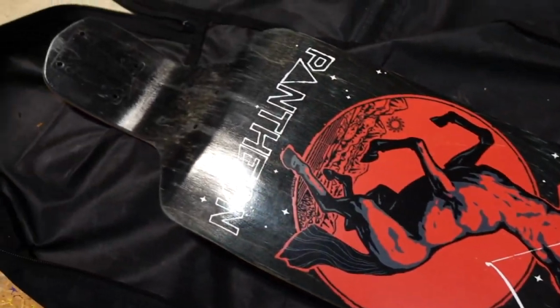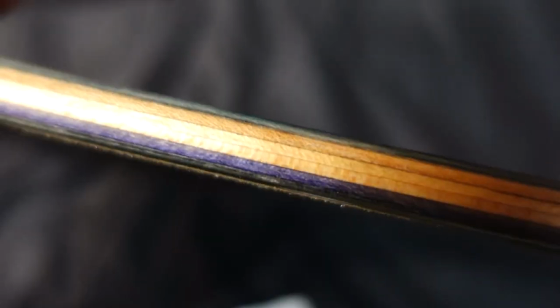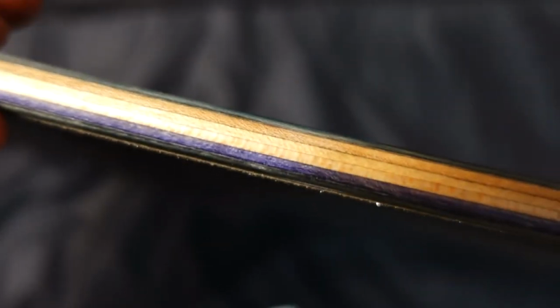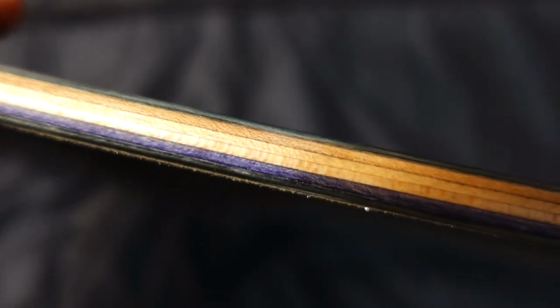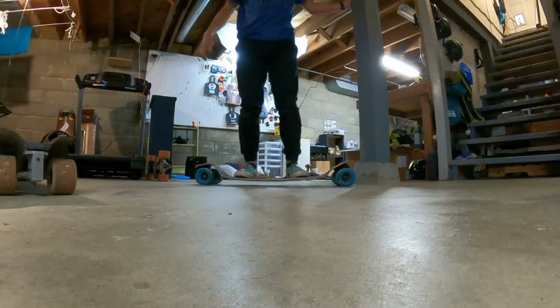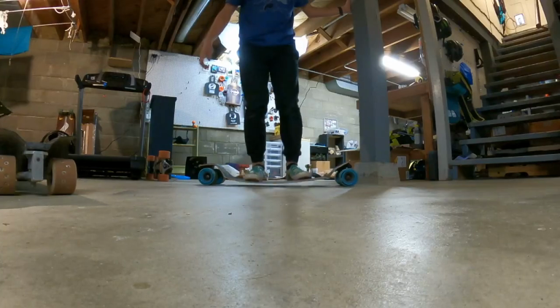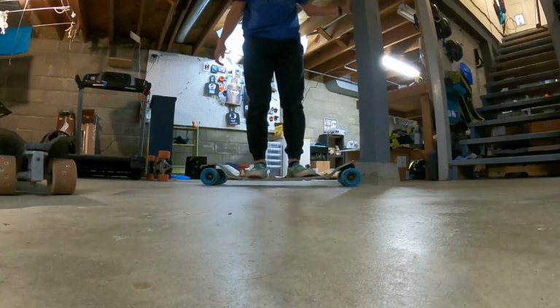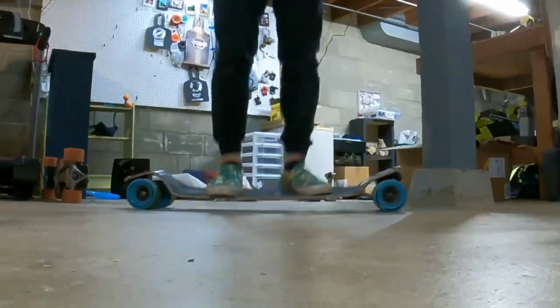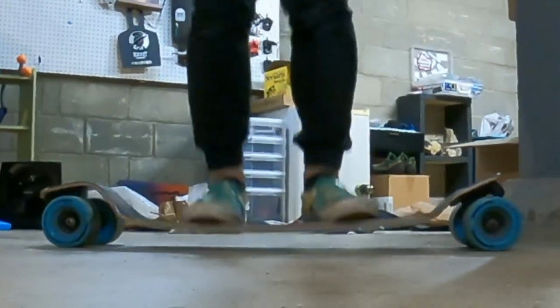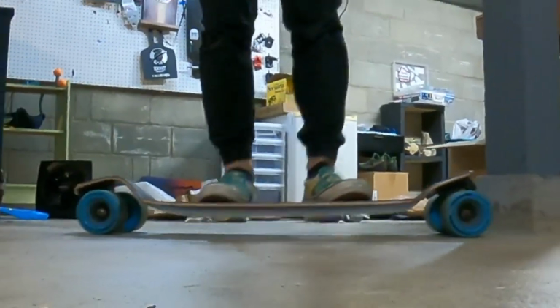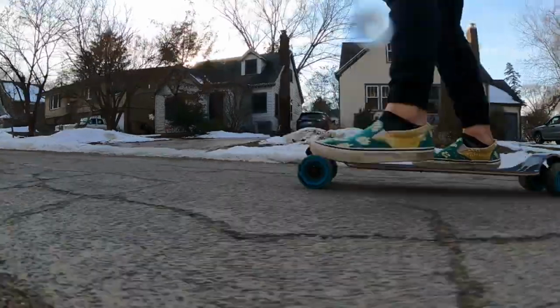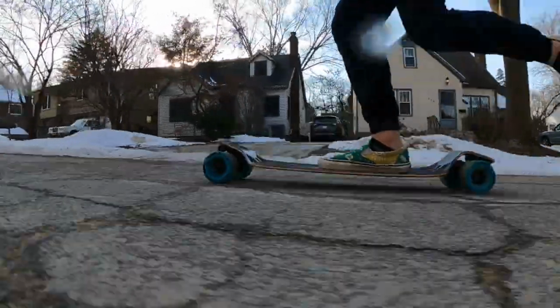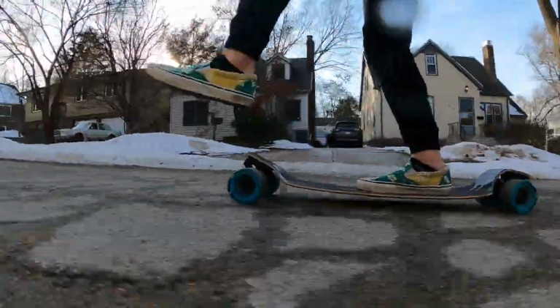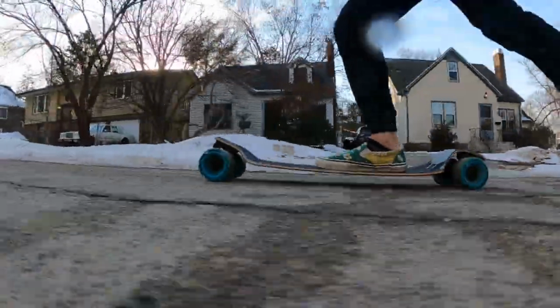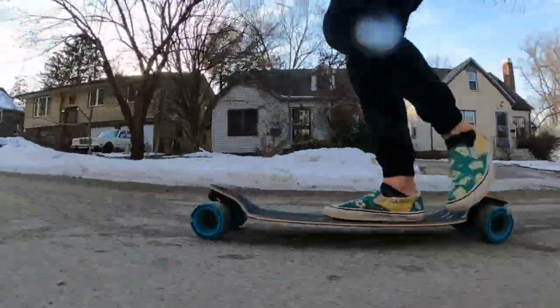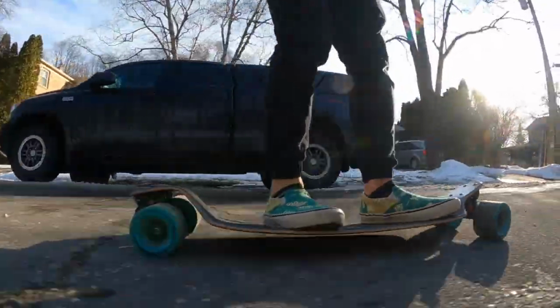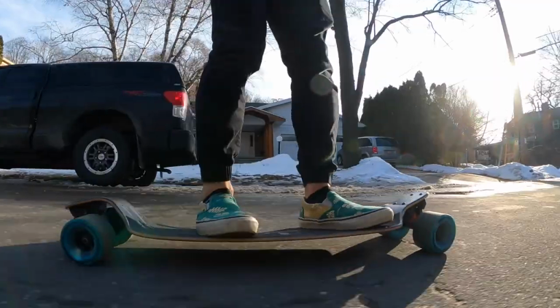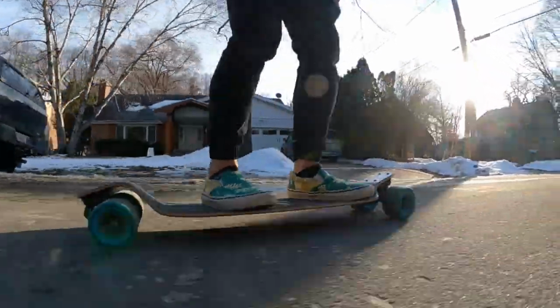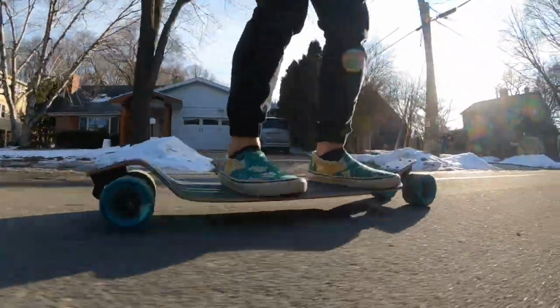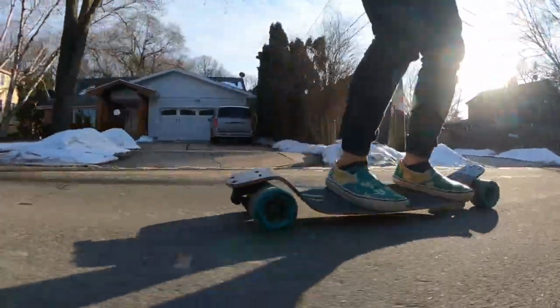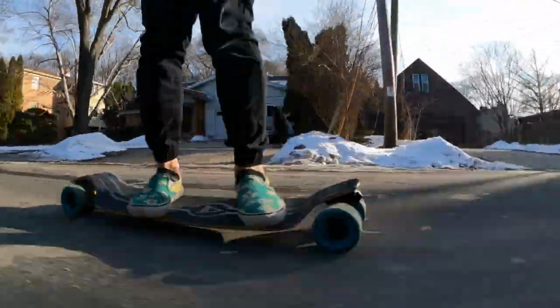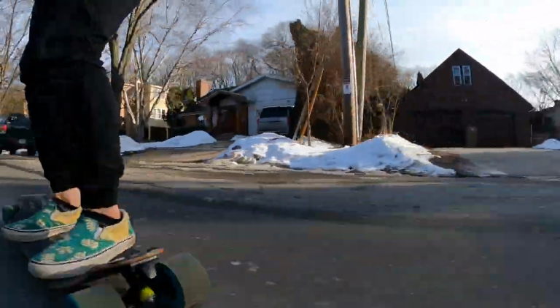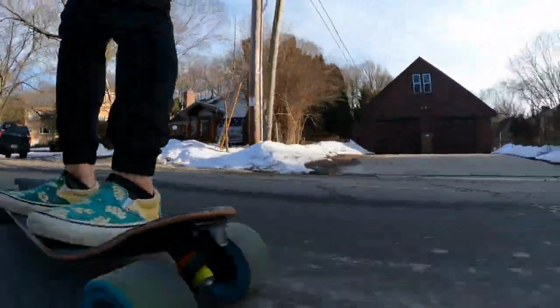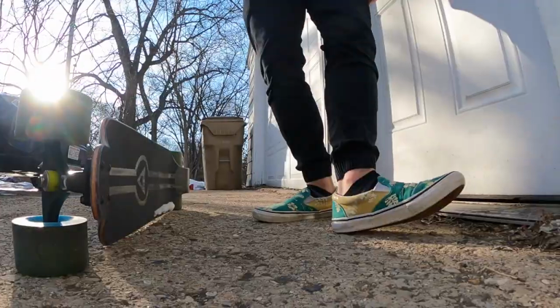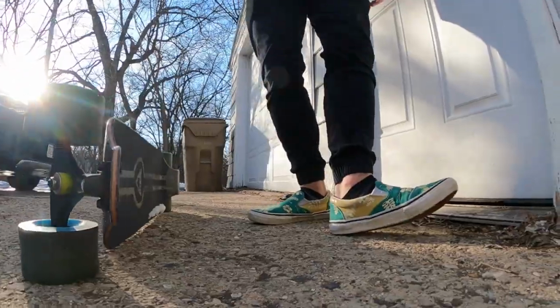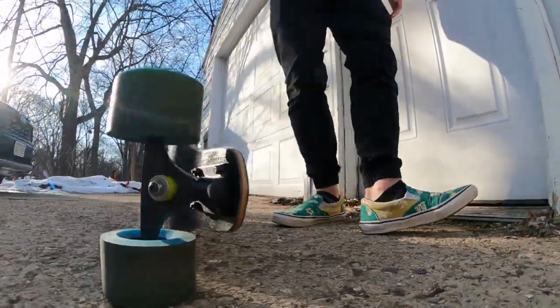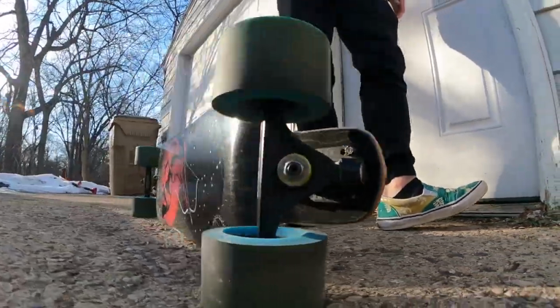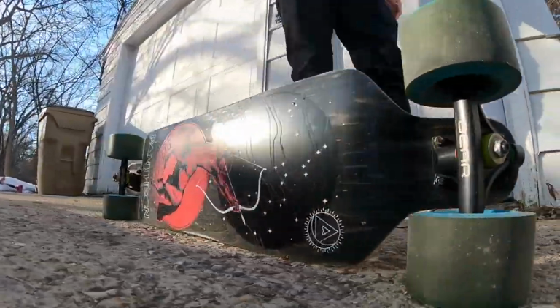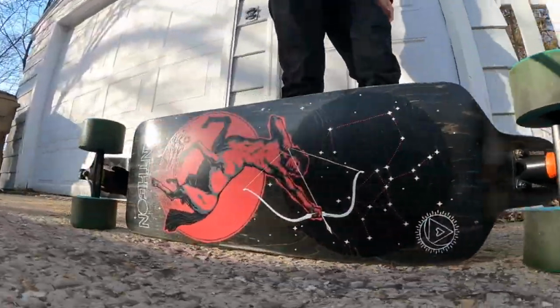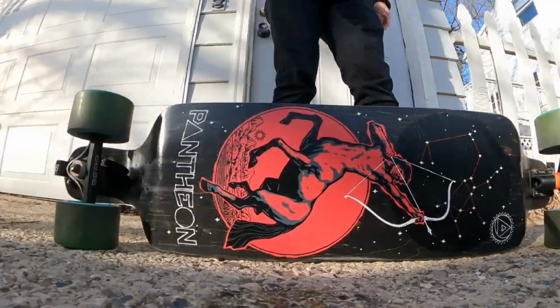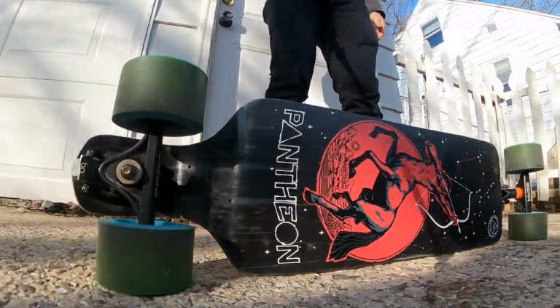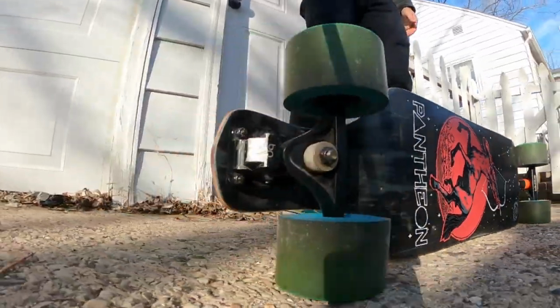It's a 6-ply, which means it's super flexy. I love that because it absorbs bumps and feels super lively pumping, but it might be a little too light for other people — though they have multiple flexes. I love that this board is all wood, no brackets.